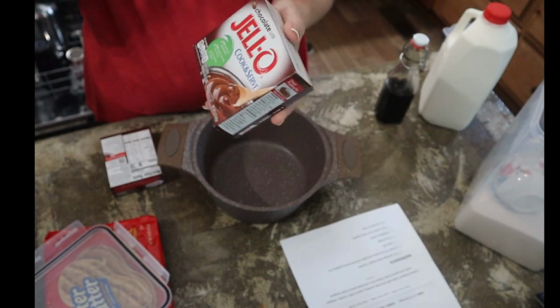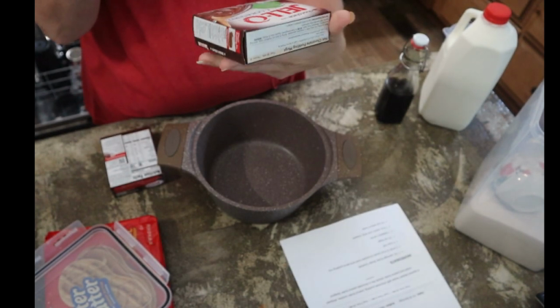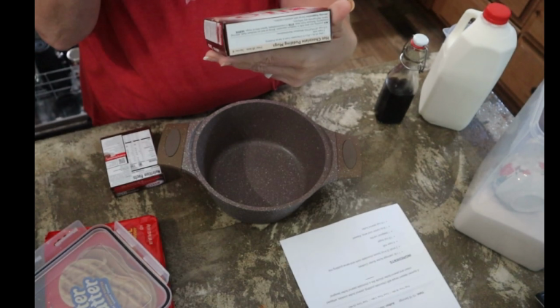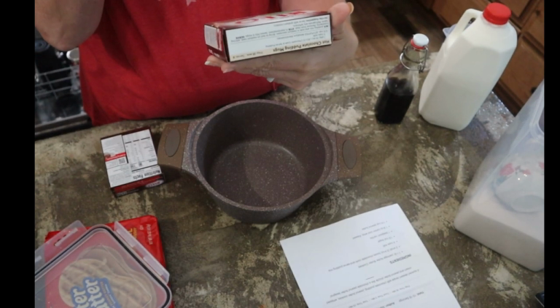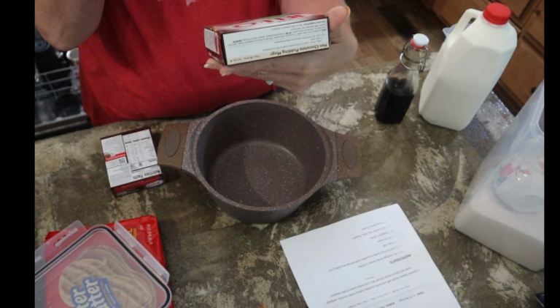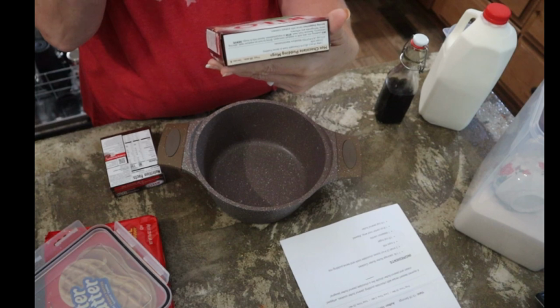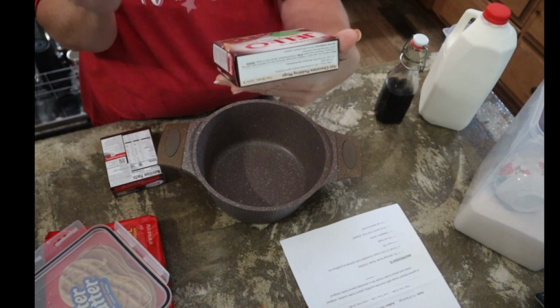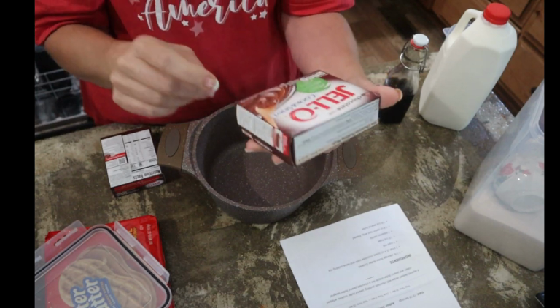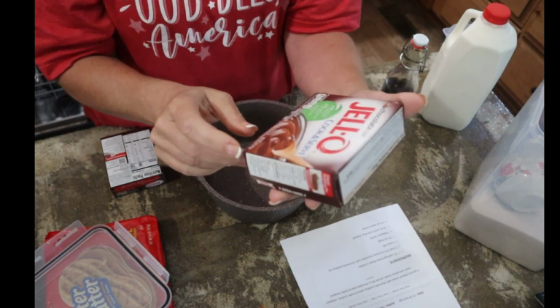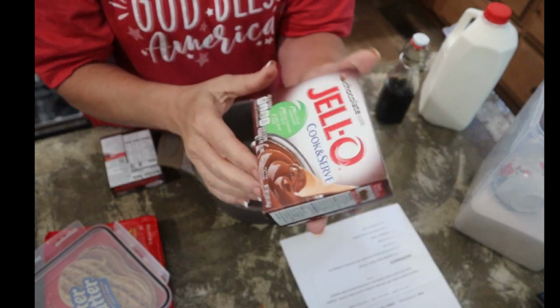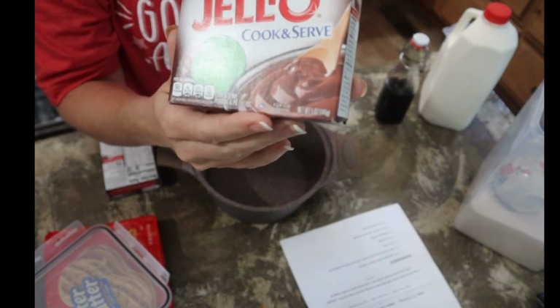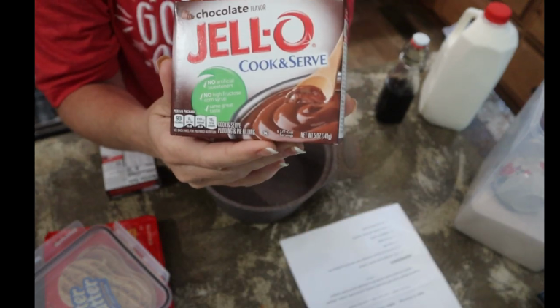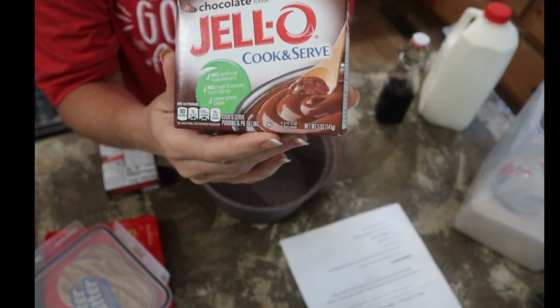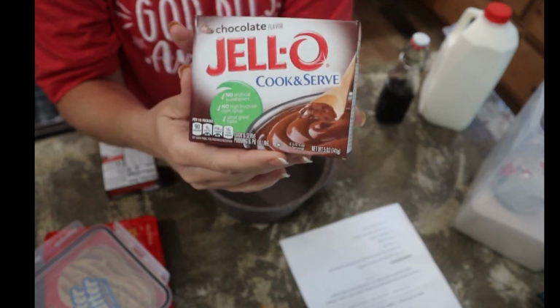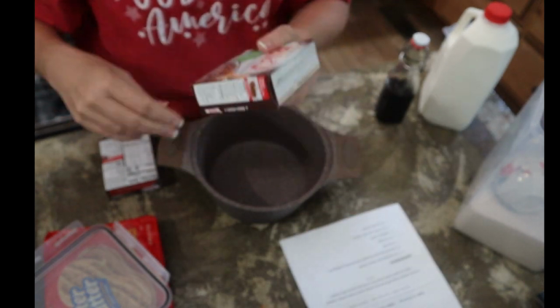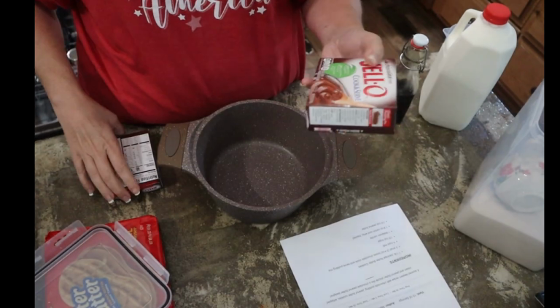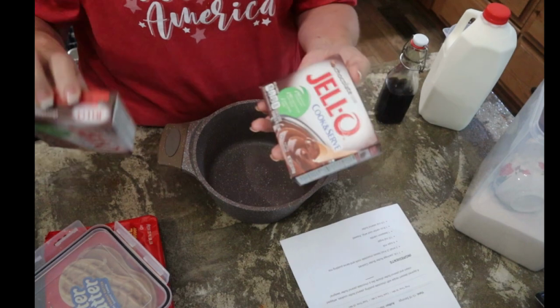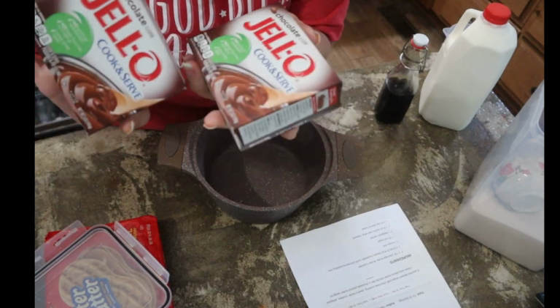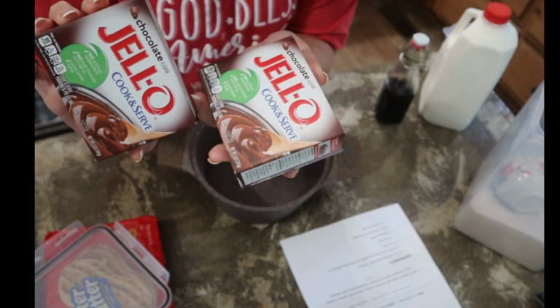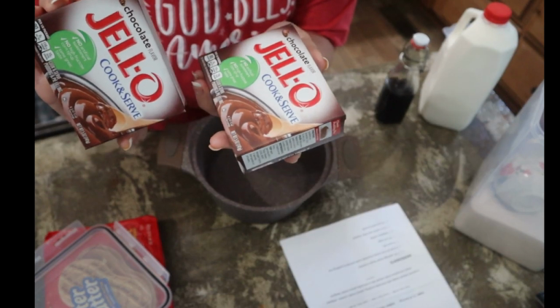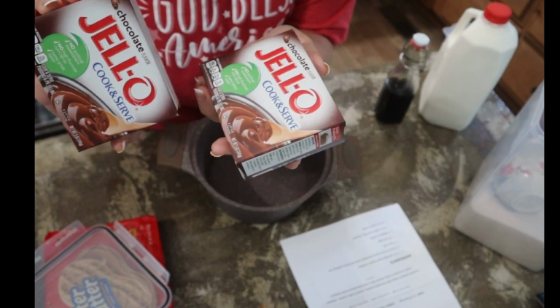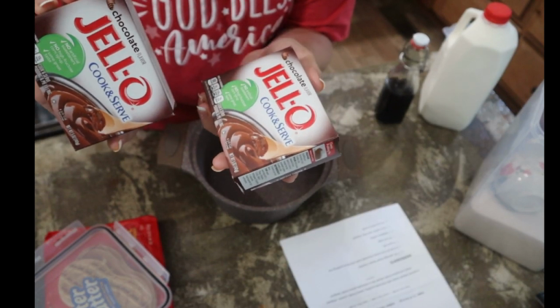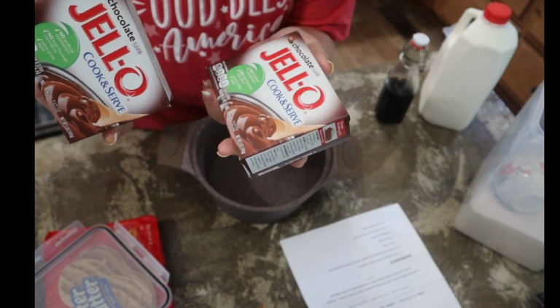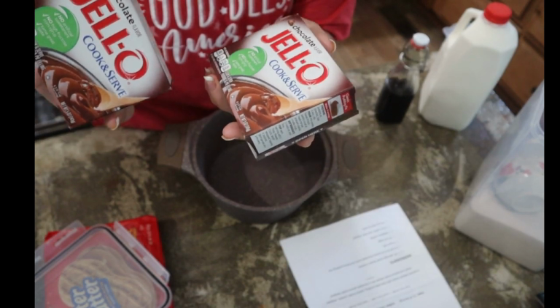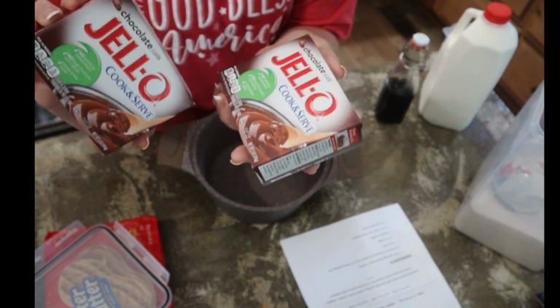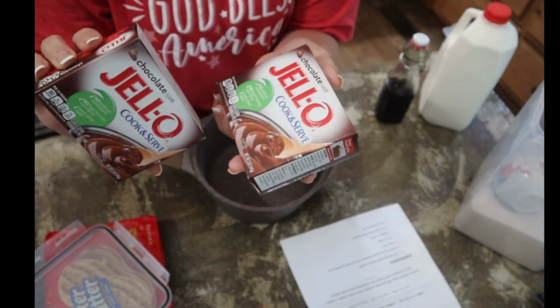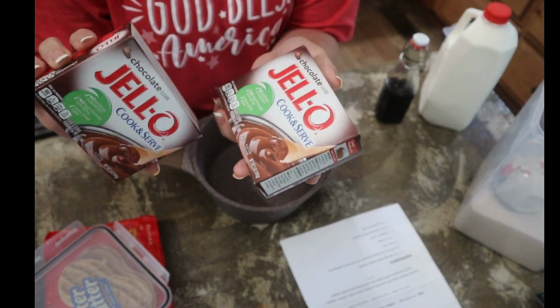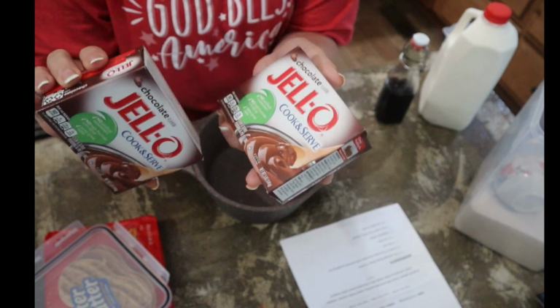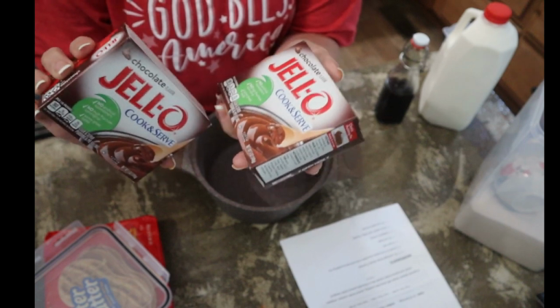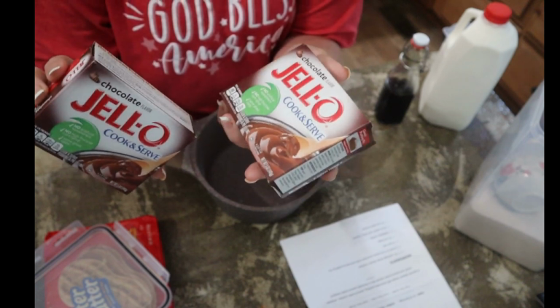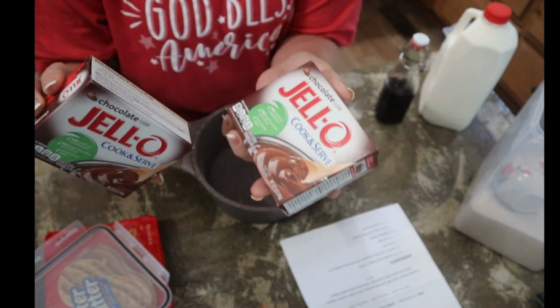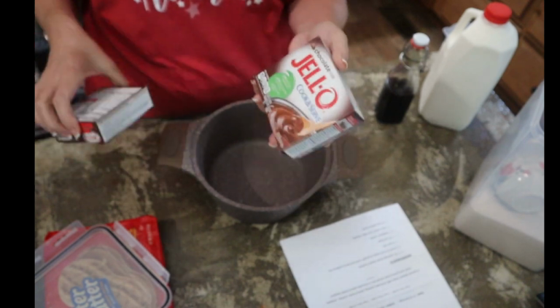My grocer did not have 3.4-ounce boxes — it had 5-ounce boxes. So I got two of them, which is a lot more than we need. But that's okay; it's chocolate pudding. We can eat chocolate pudding.